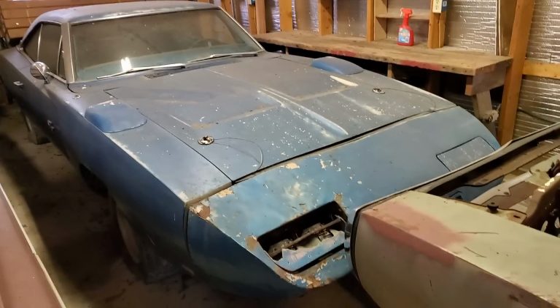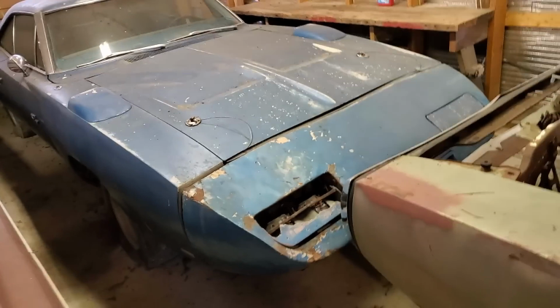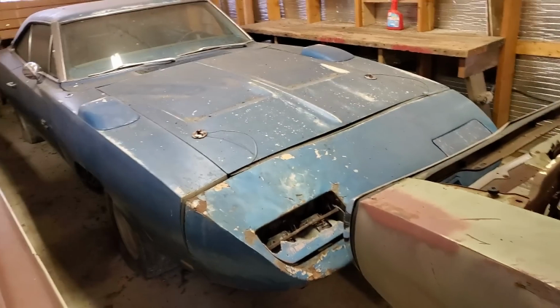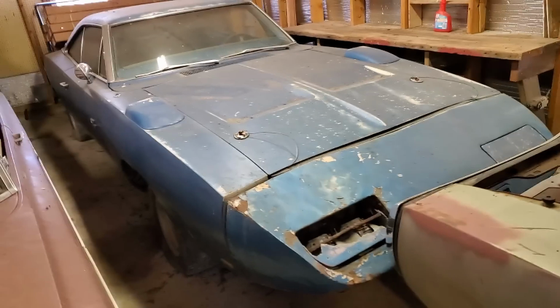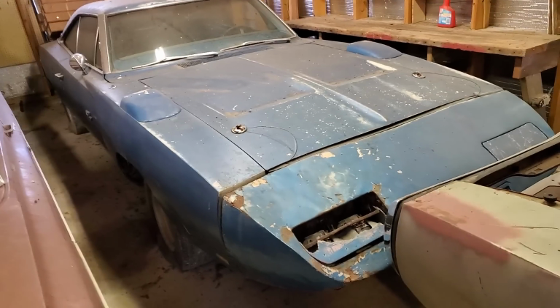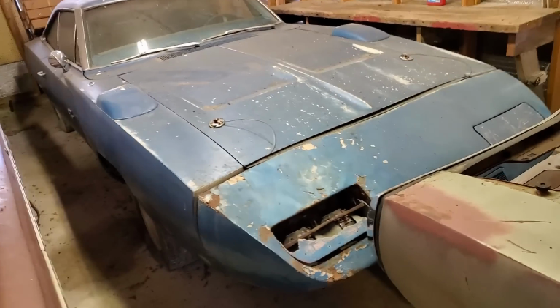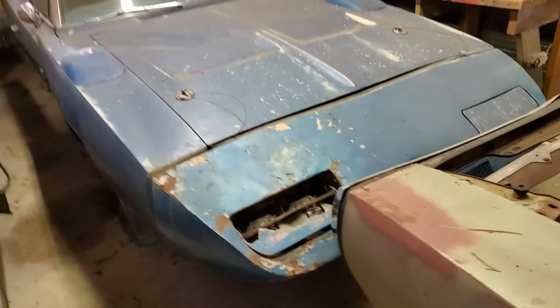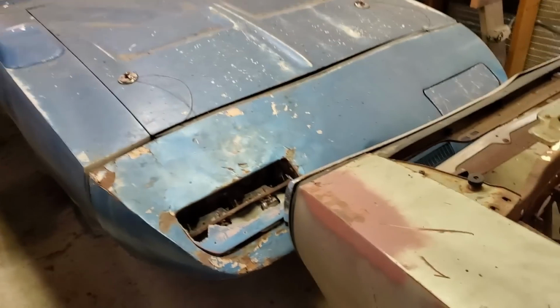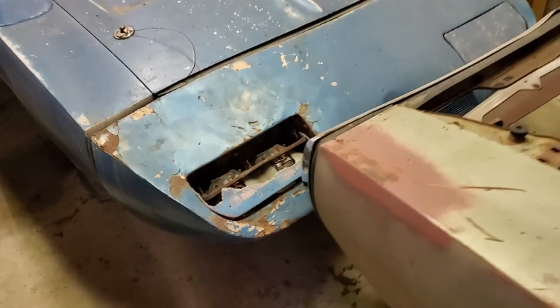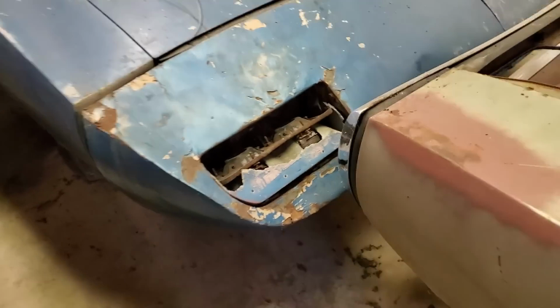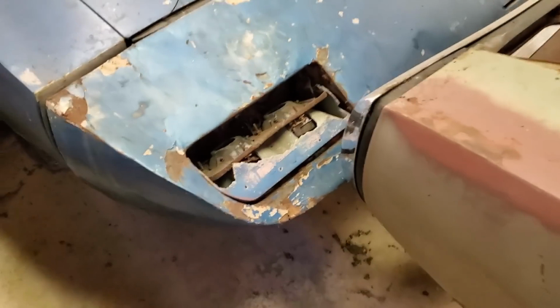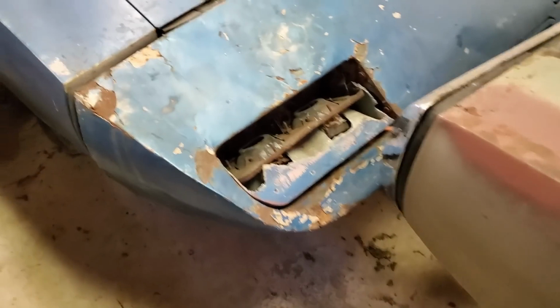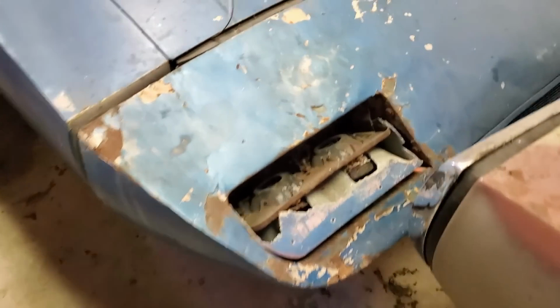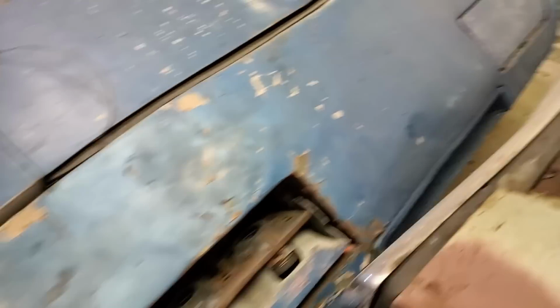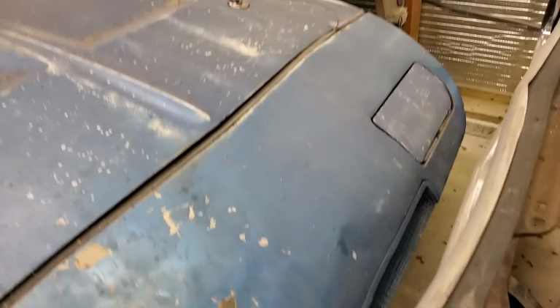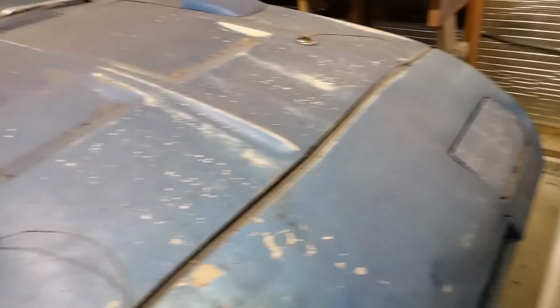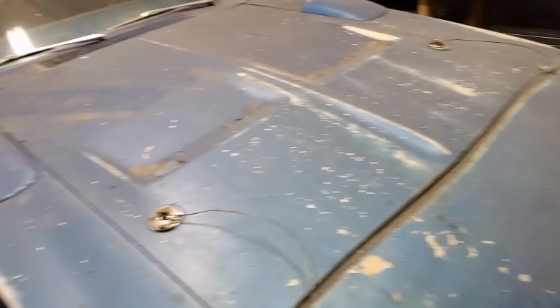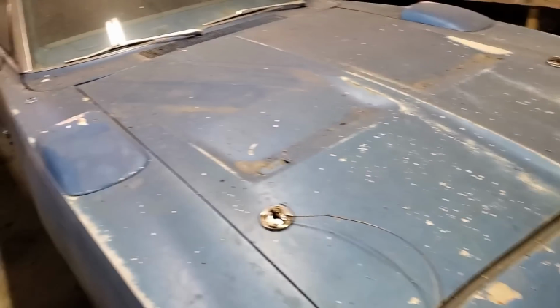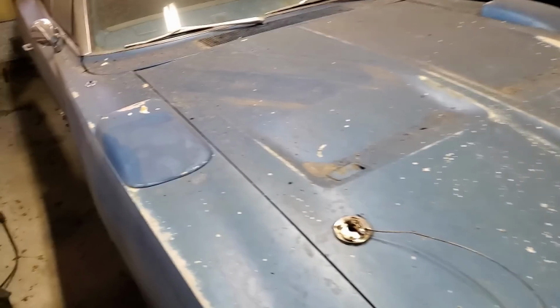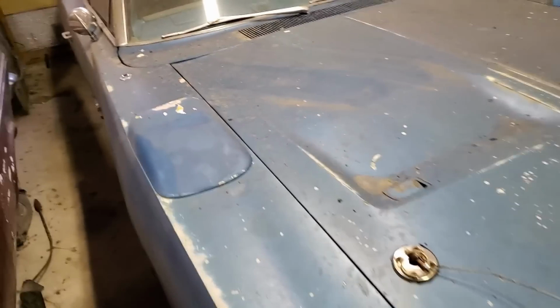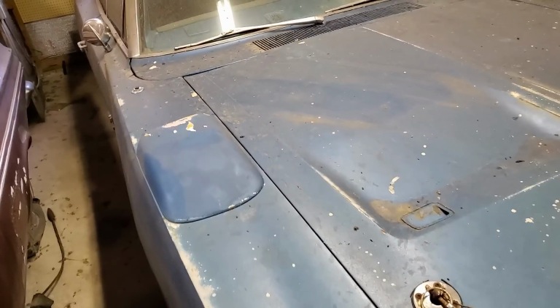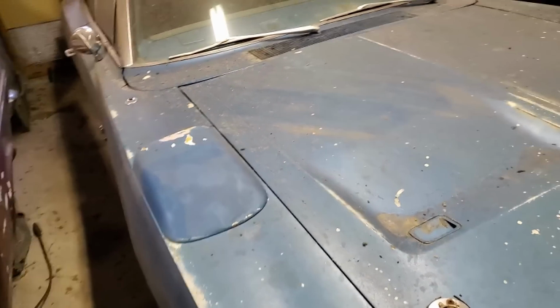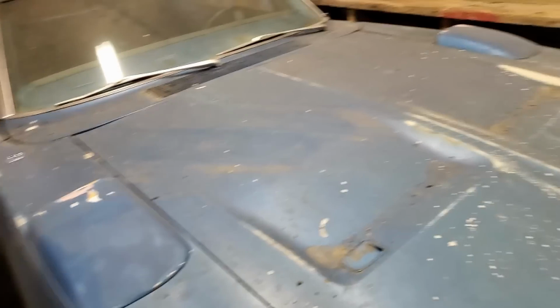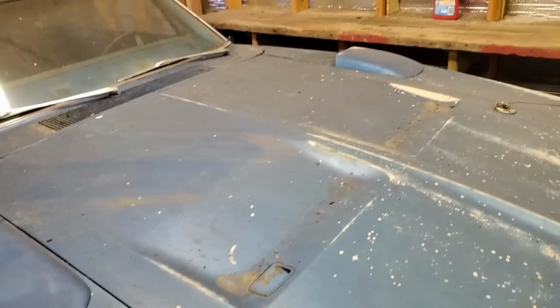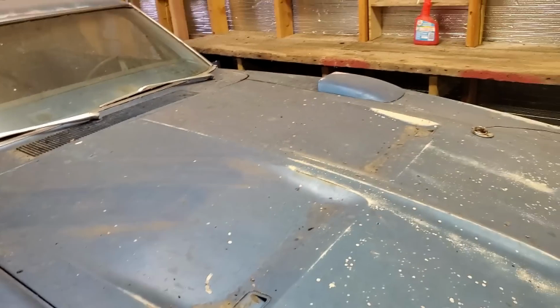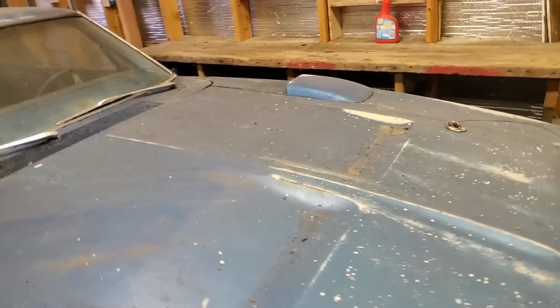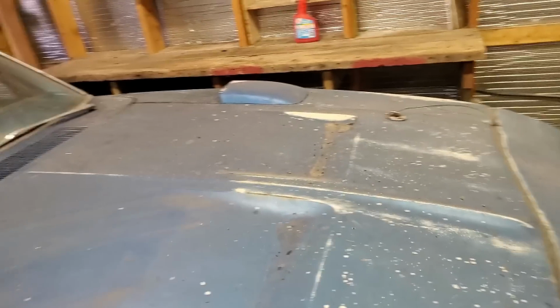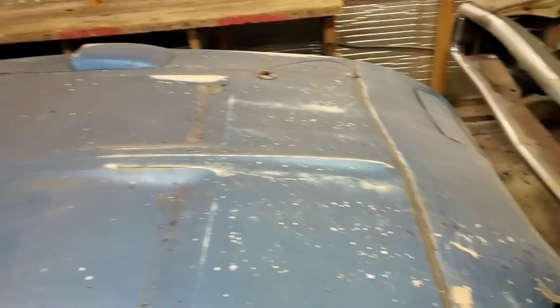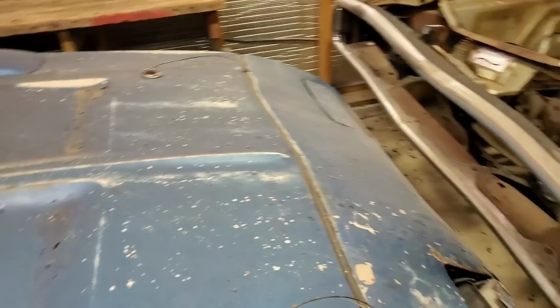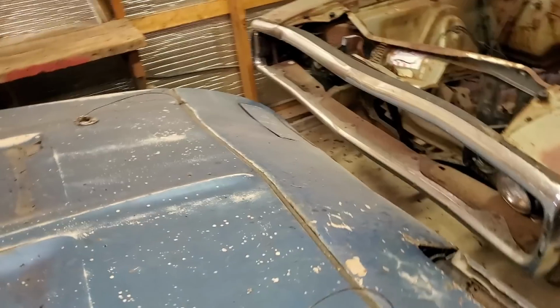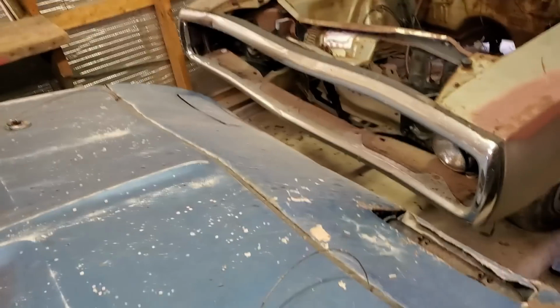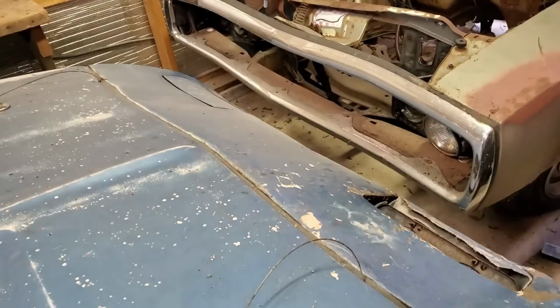Here's another '69 — we call this a 'half a Daytona.' The nose, the wing, and other parts are from a wrecked Daytona, but those are legitimate Daytona parts. And you're about to see a guy walk across the nose of a Daytona.